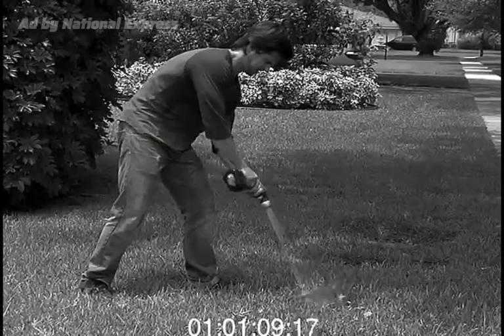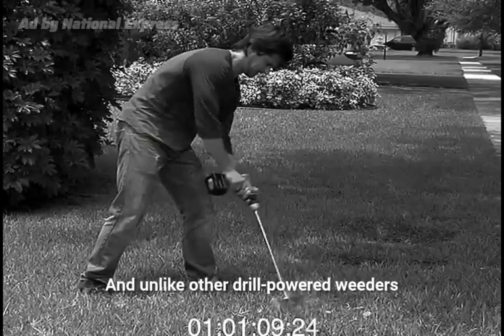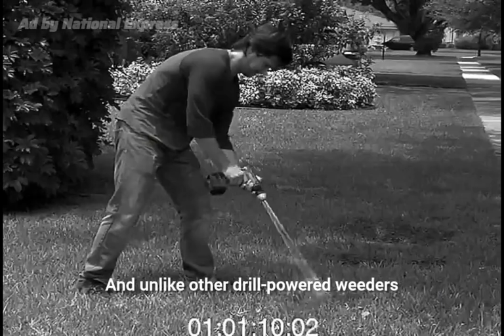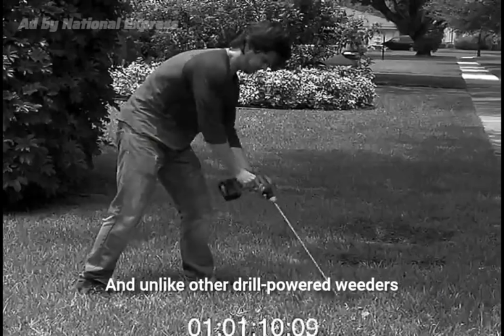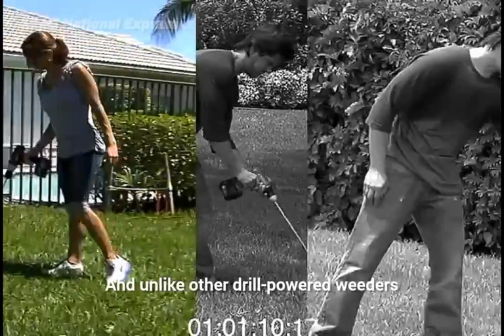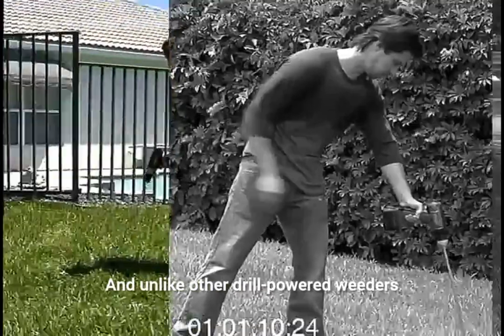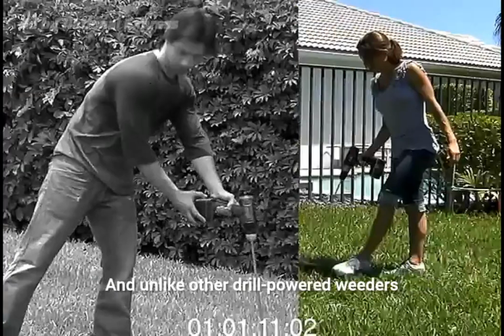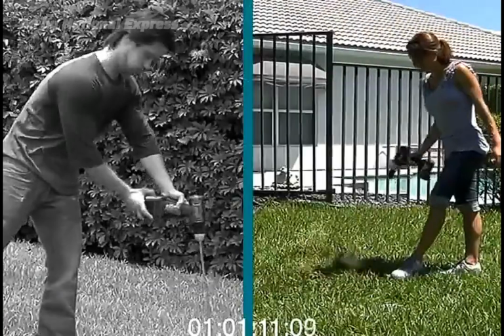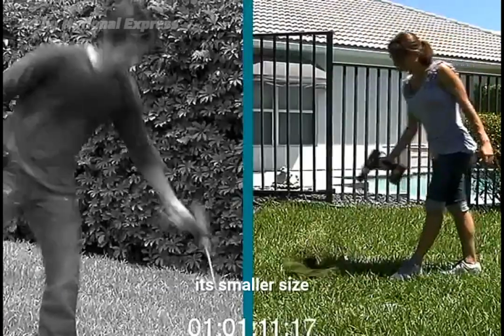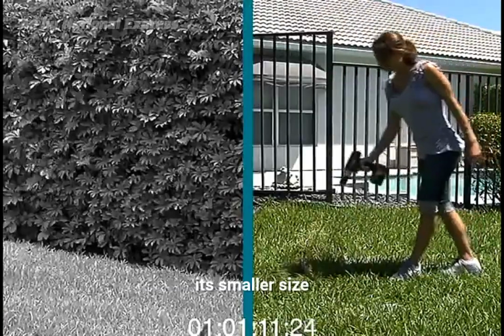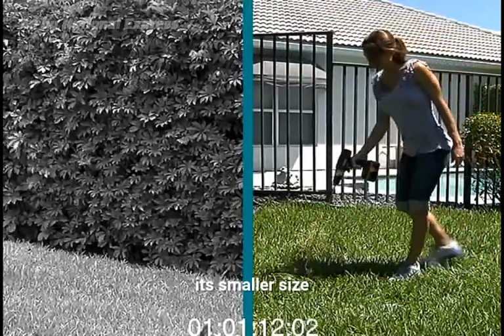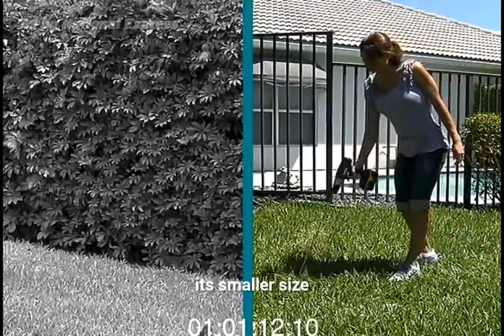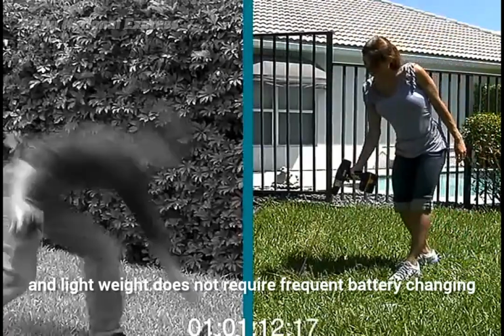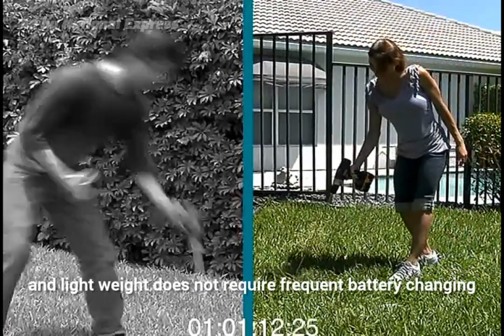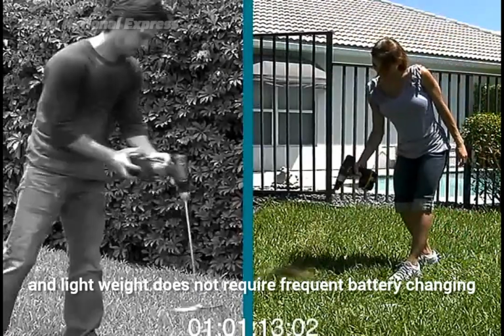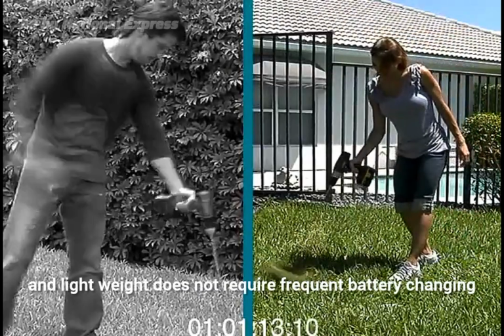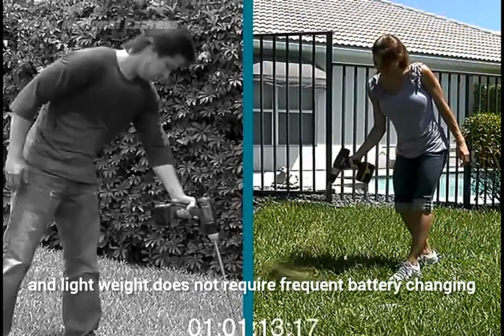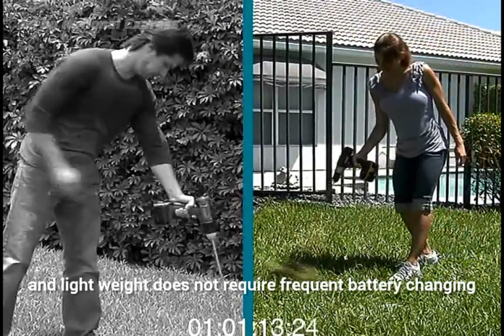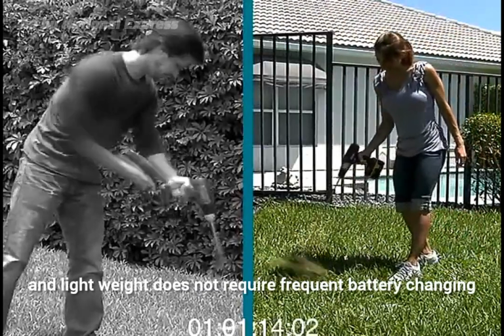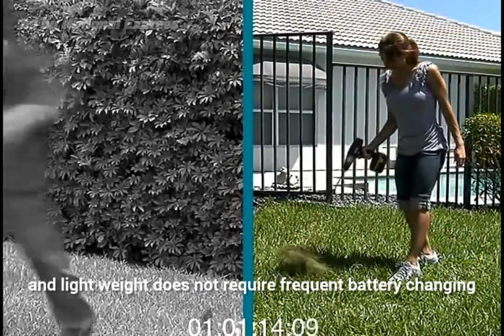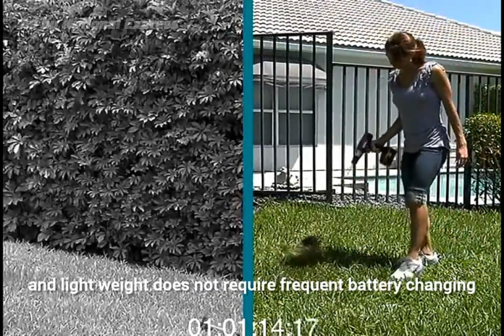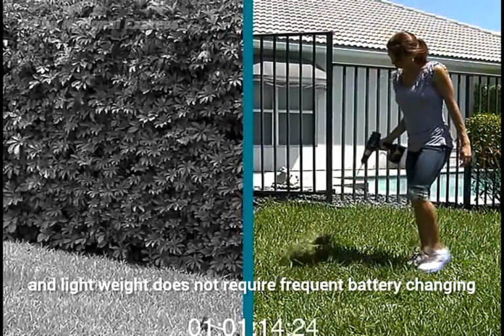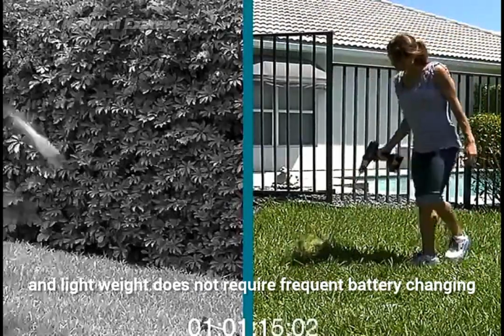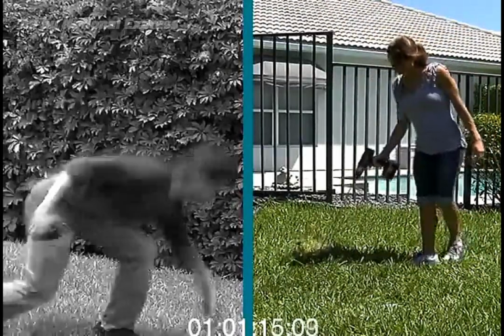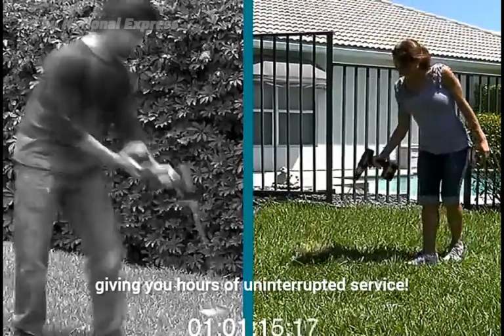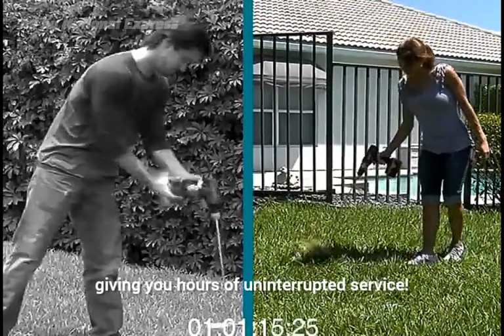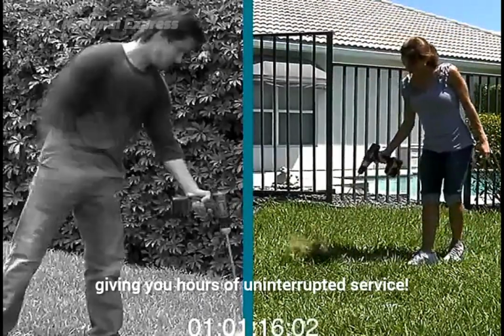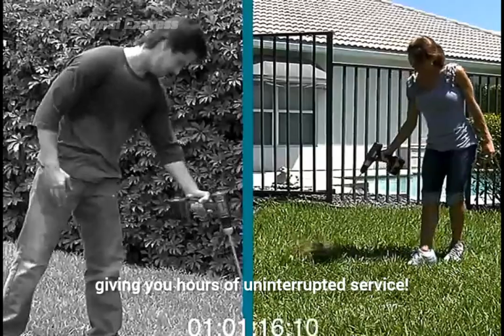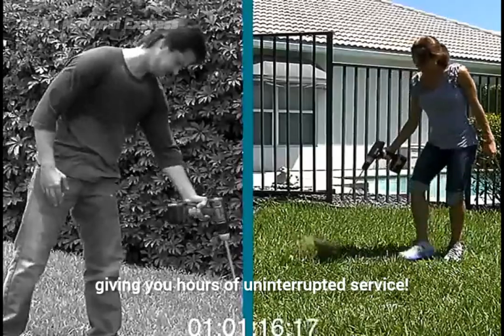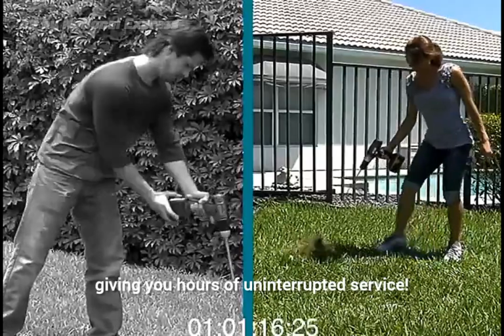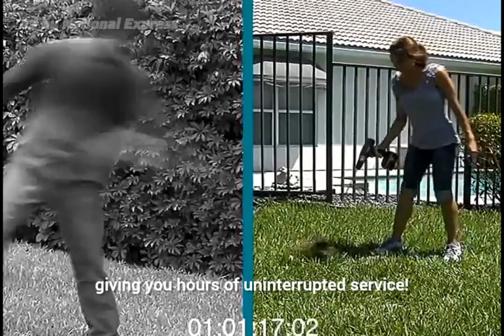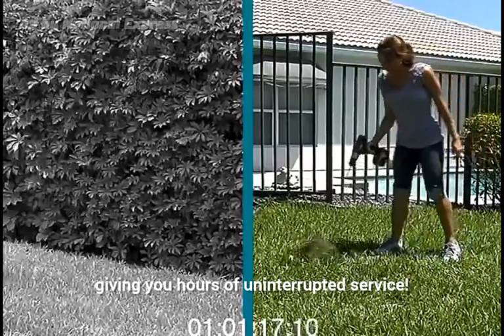And unlike other drill-powered weeders, its smaller size and lightweight does not require frequent battery changing, giving you hours of uninterrupted service.